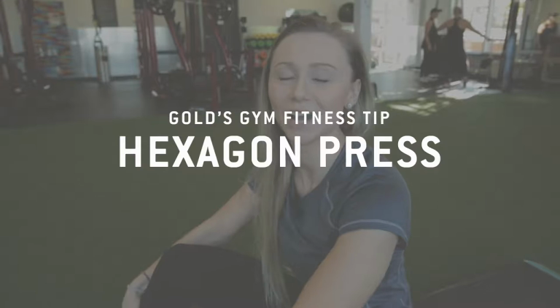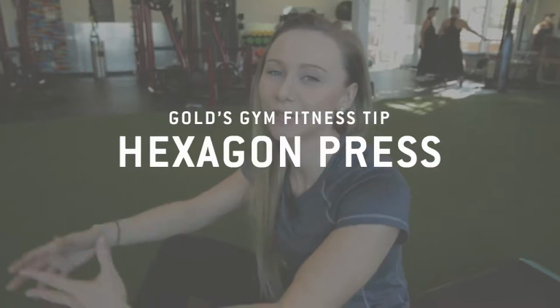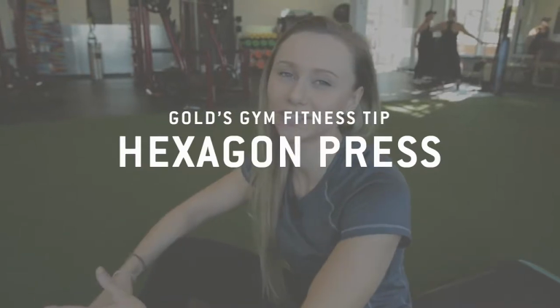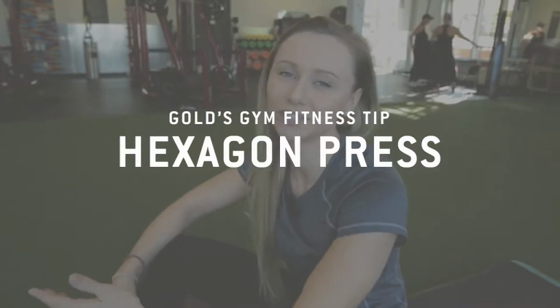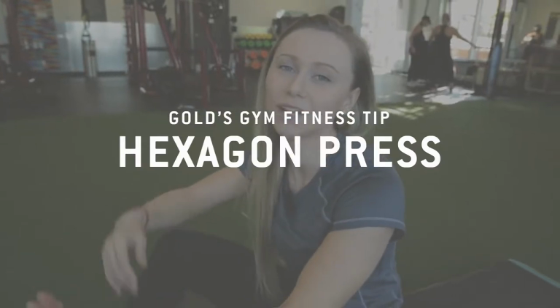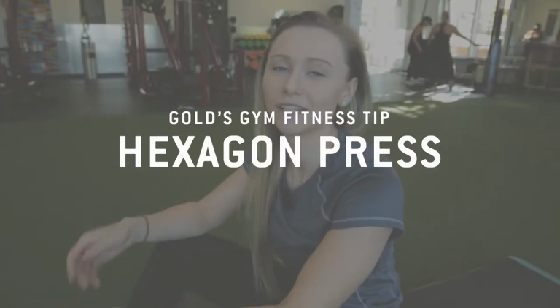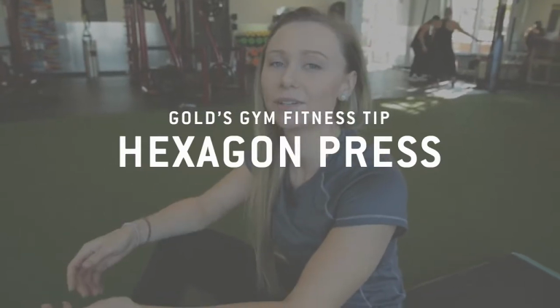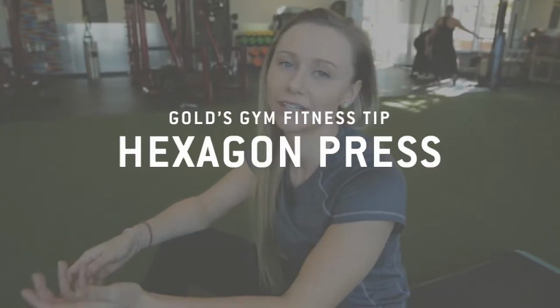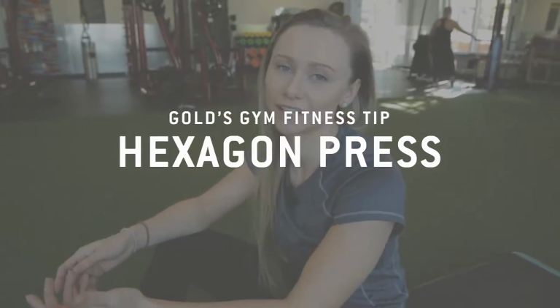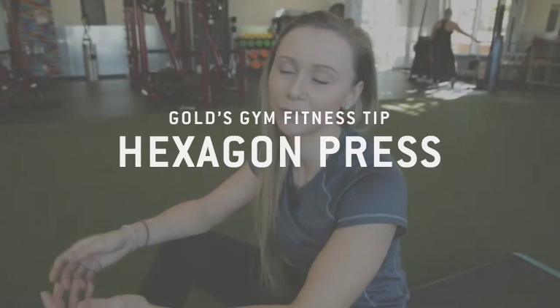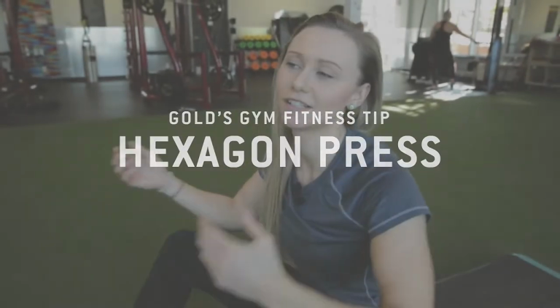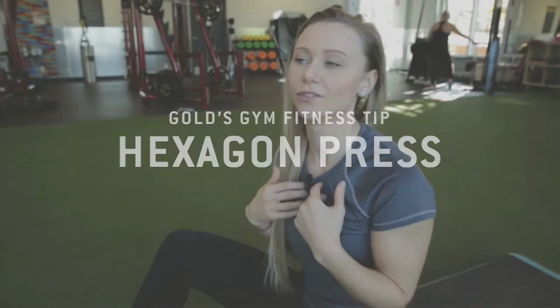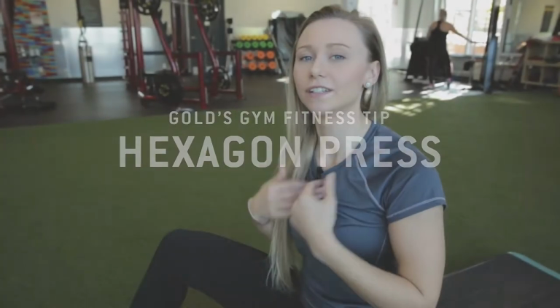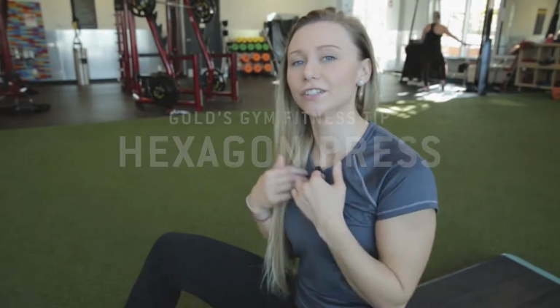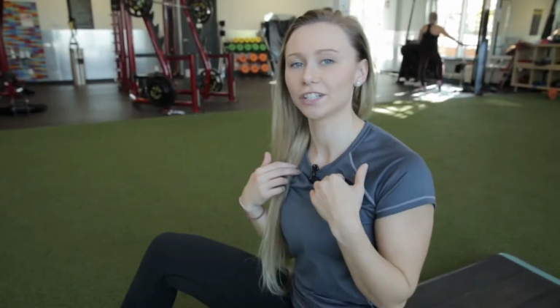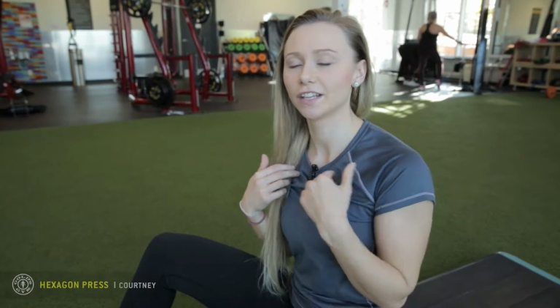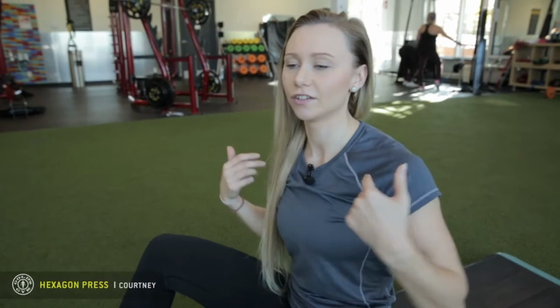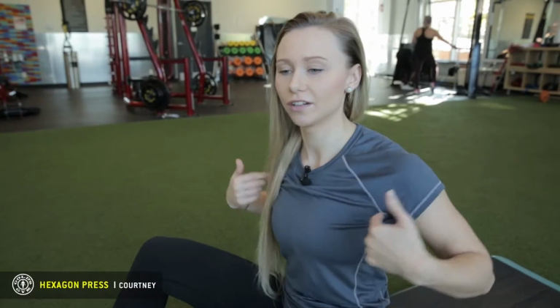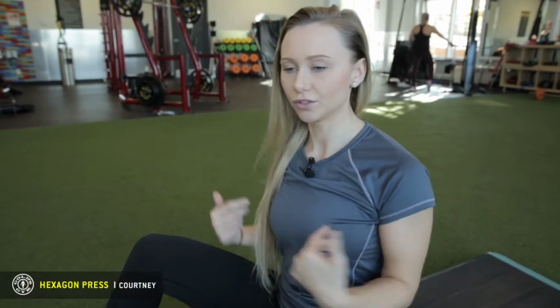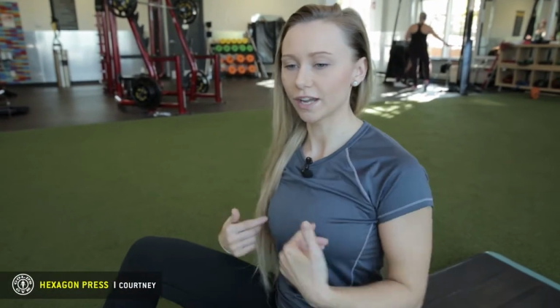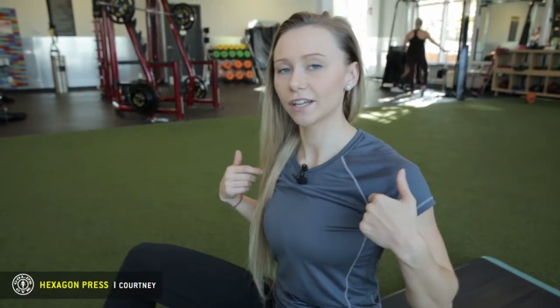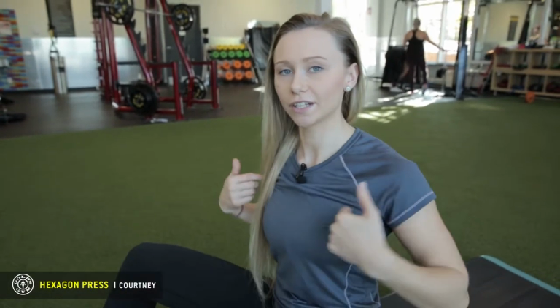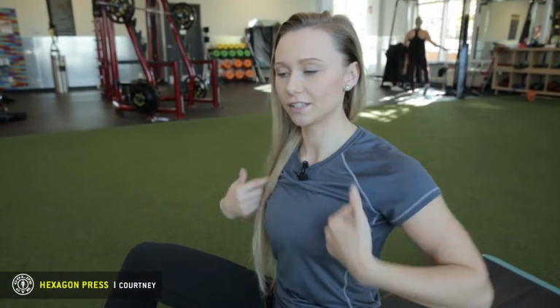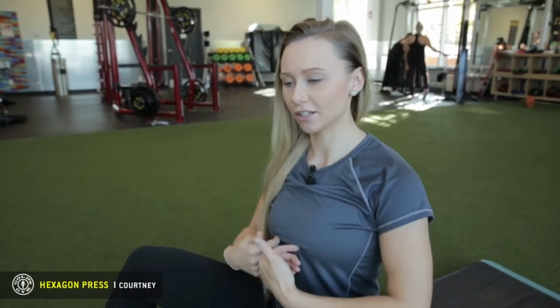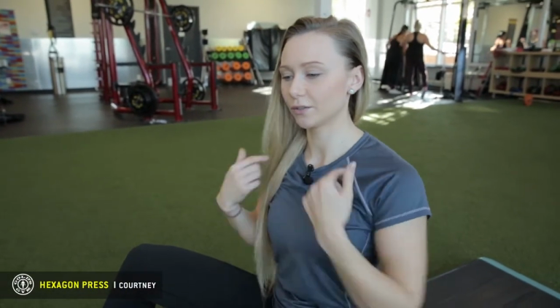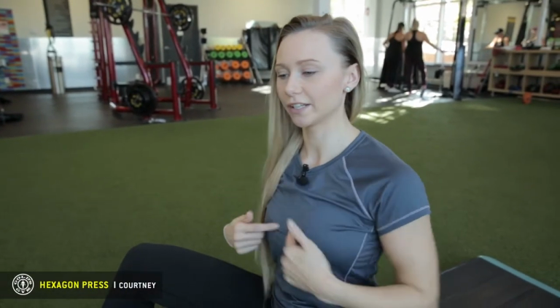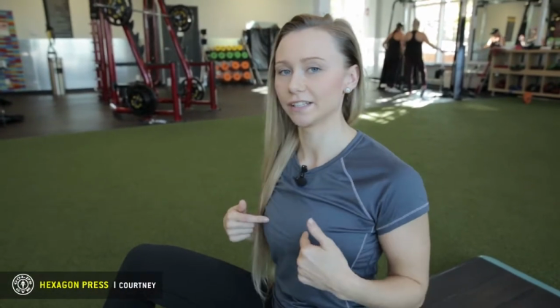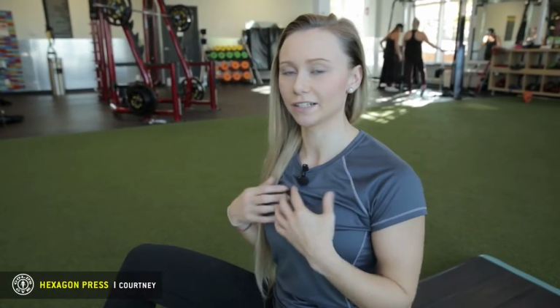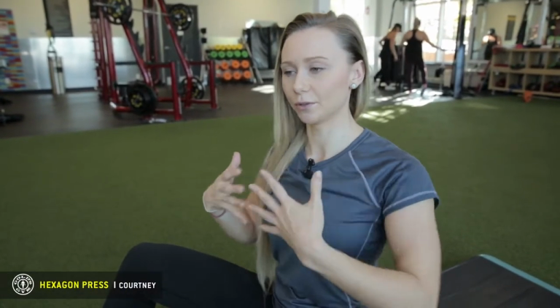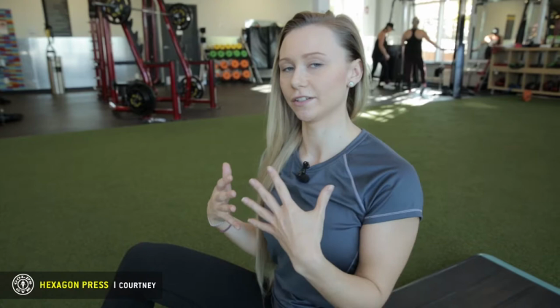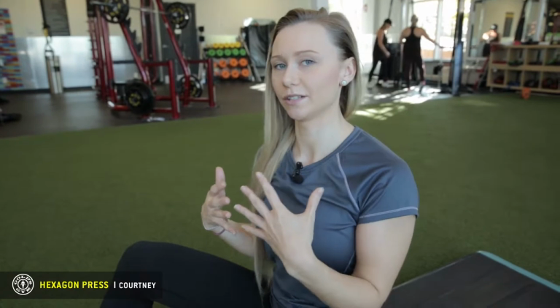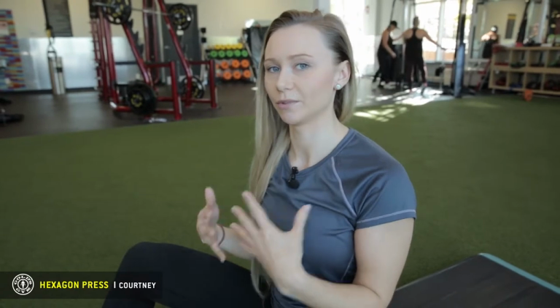I'm Courtney at Goals Gym. Today we are doing hexagon press. That's for the center of the chest. Everyone does outside of the chest, the C-curve. So we want to get the inside to puff out your chest a bit more.